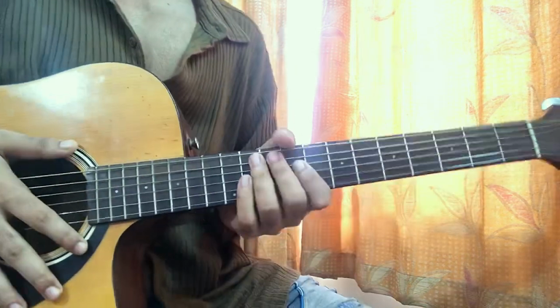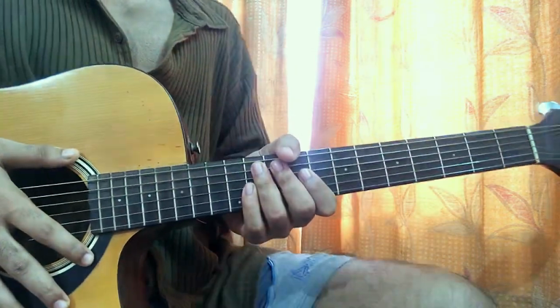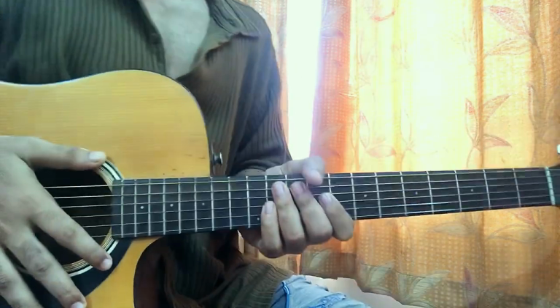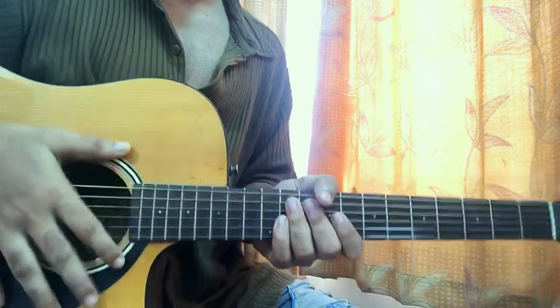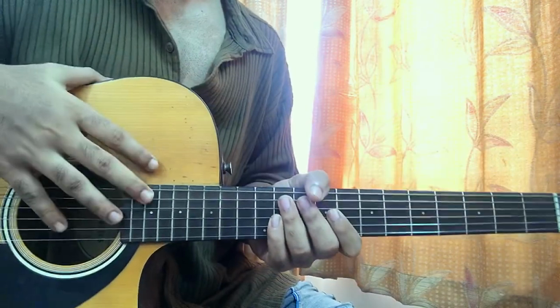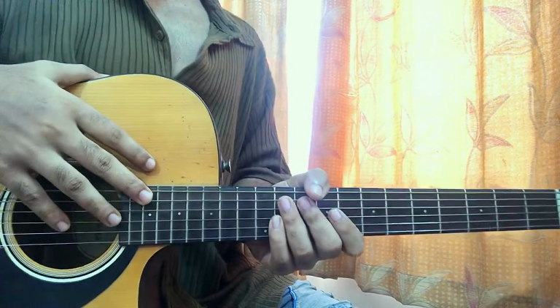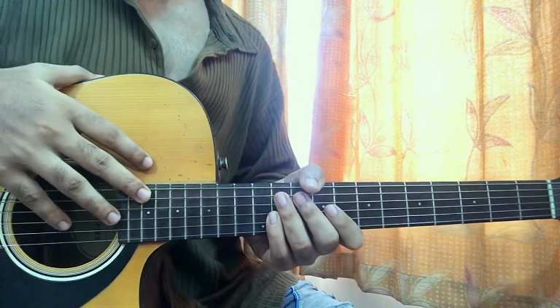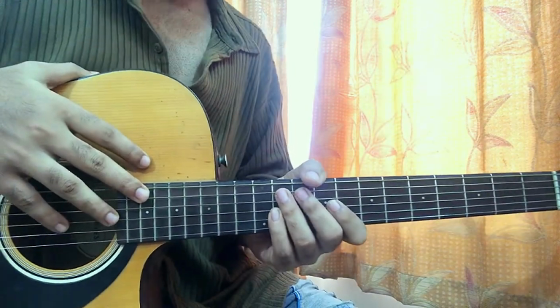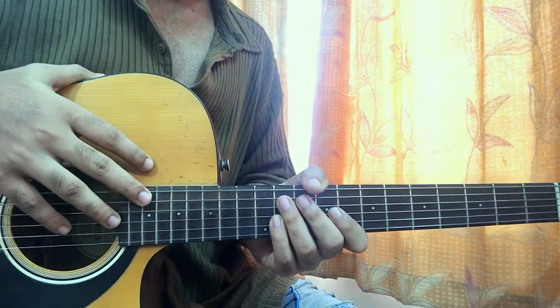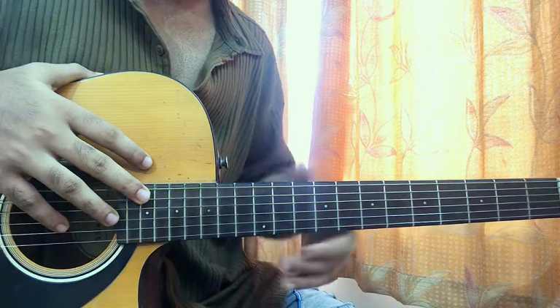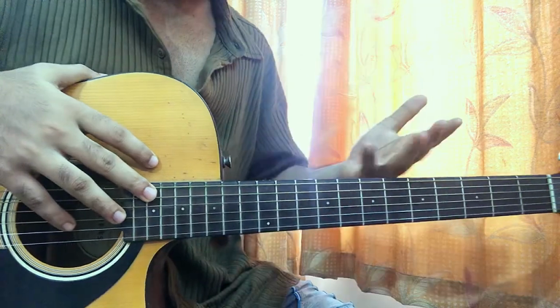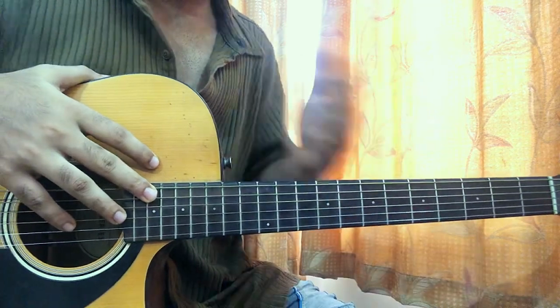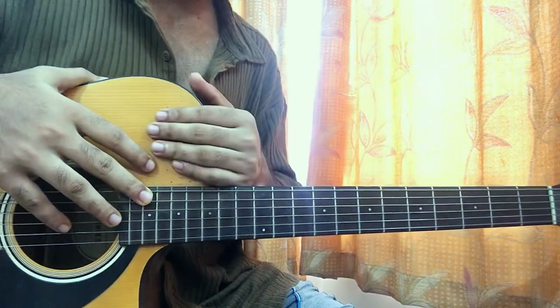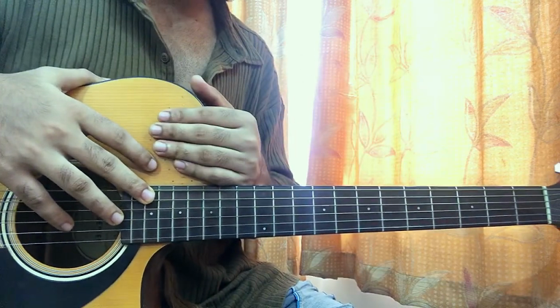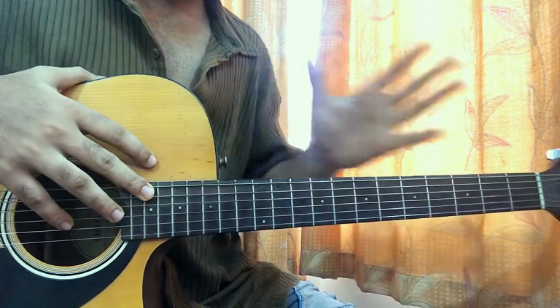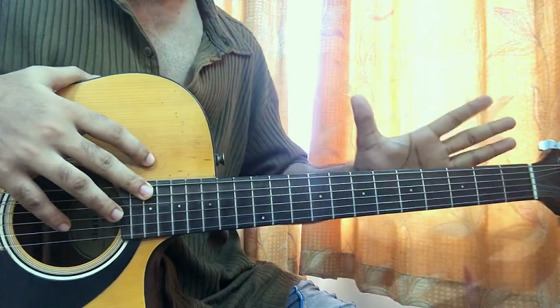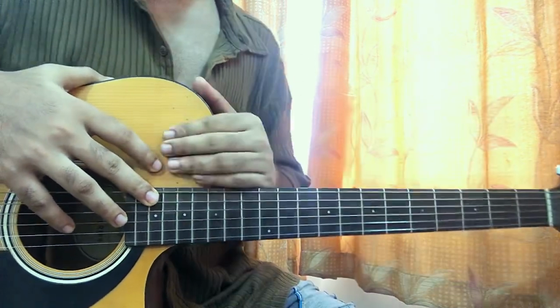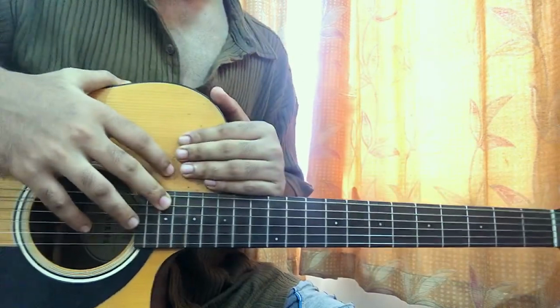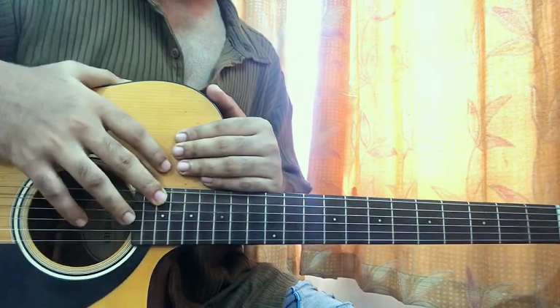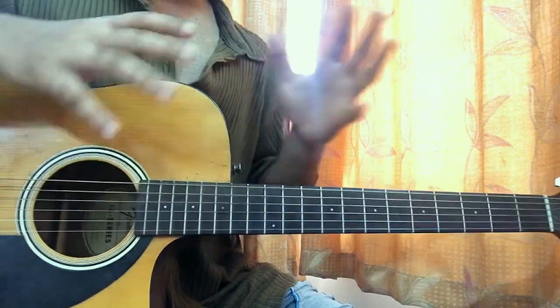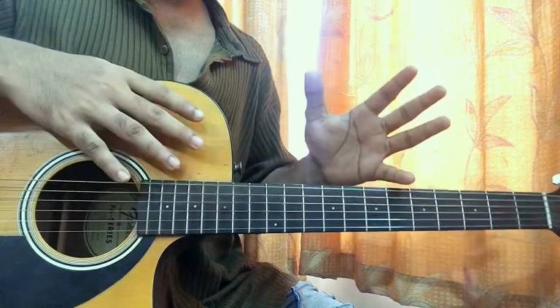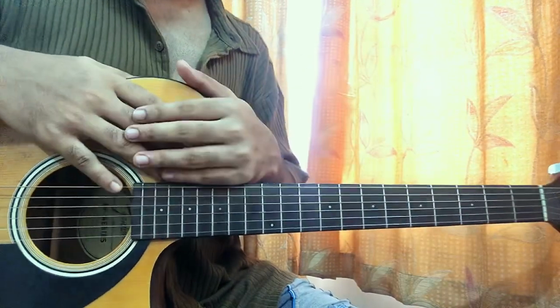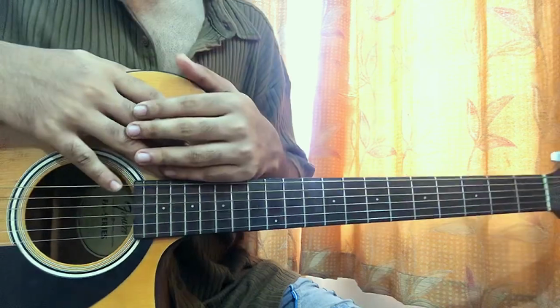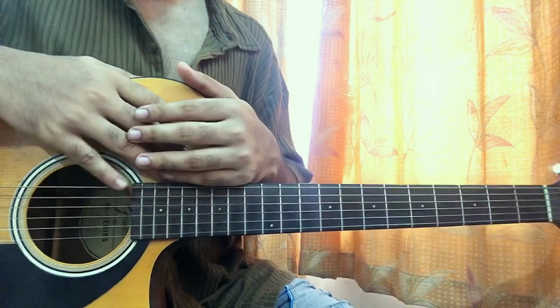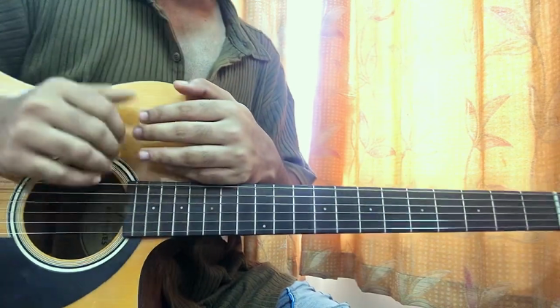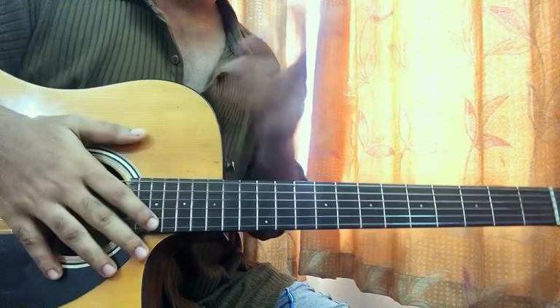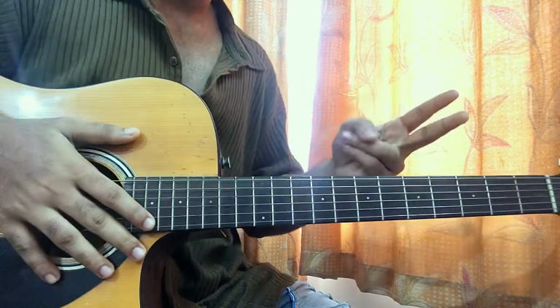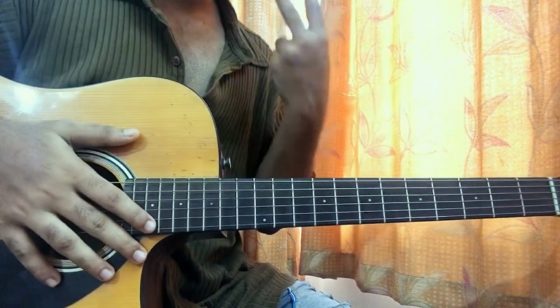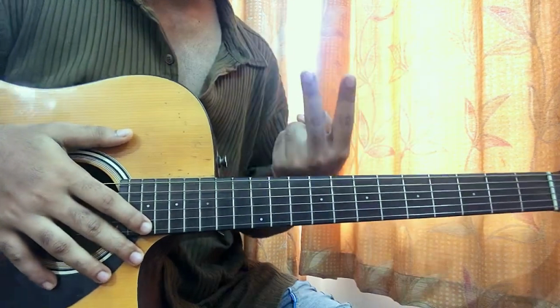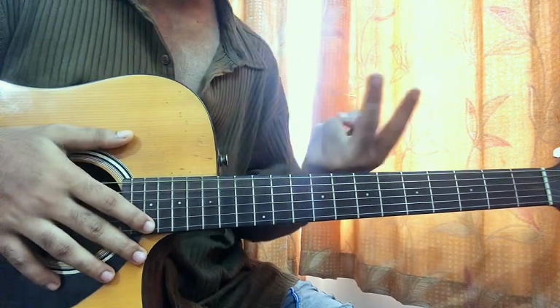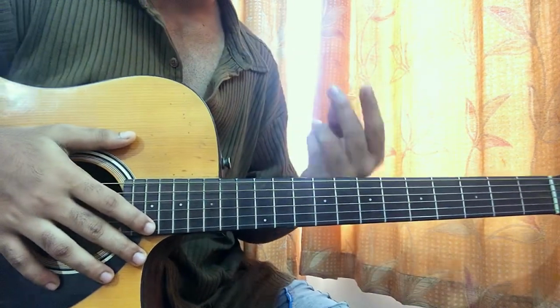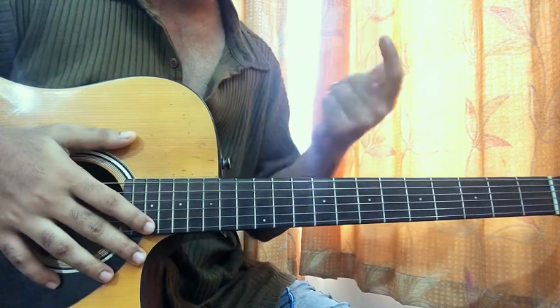What's up guys? This is 'Maybe One Day' by Meena Okabe, and we're going to learn how to play the song. There's no capo, it's in standard tuning, and we're using a couple of bar chords. It's very easy — we just have two parts. If you know how to play bar chords, this song will be a piece of cake.